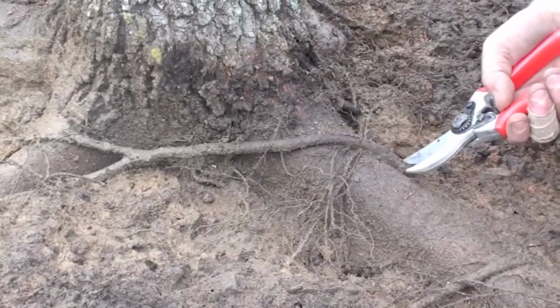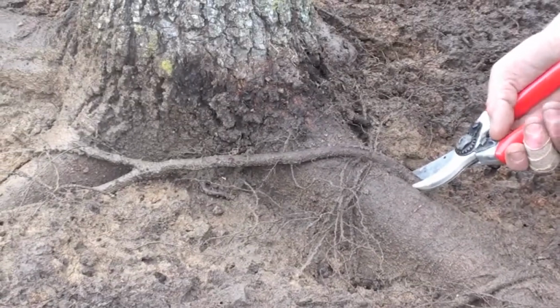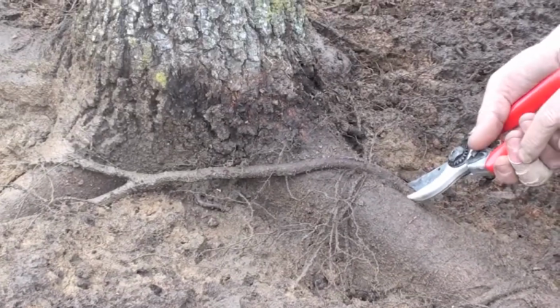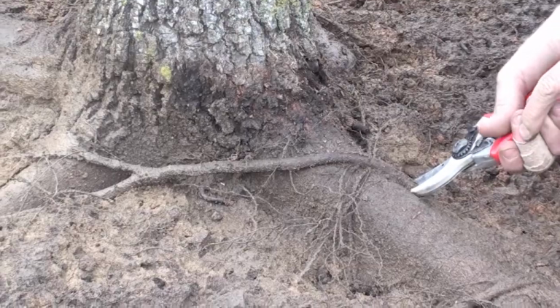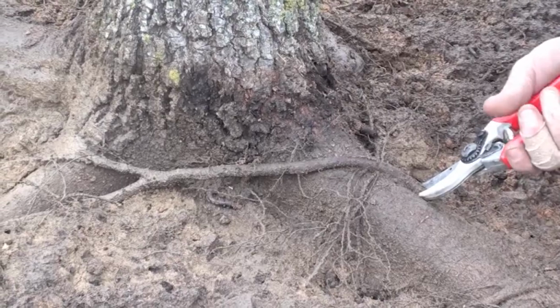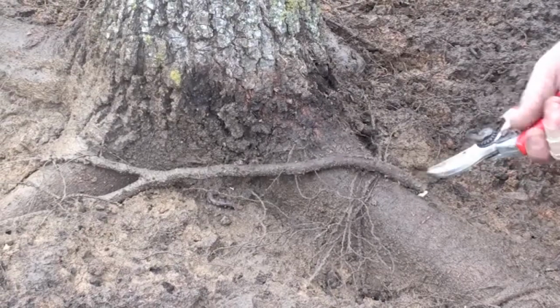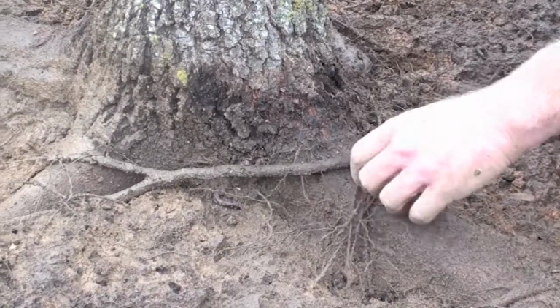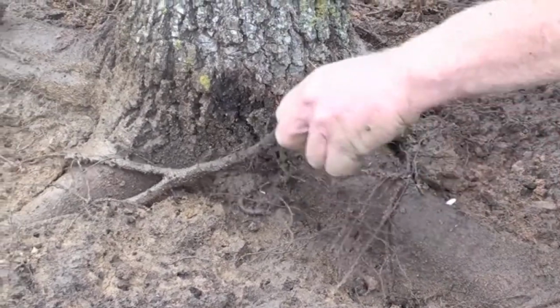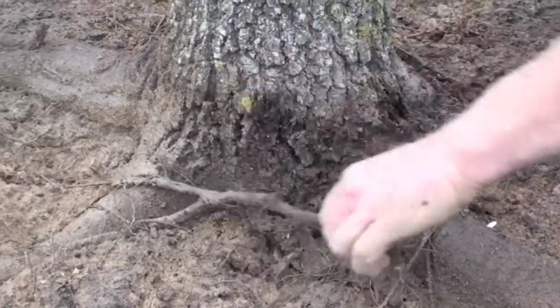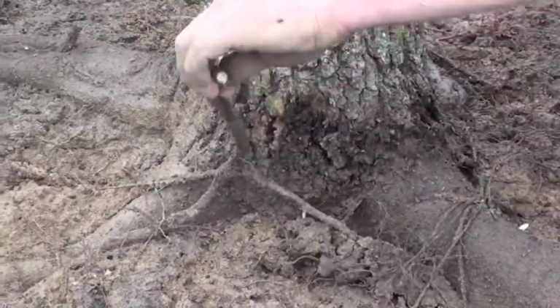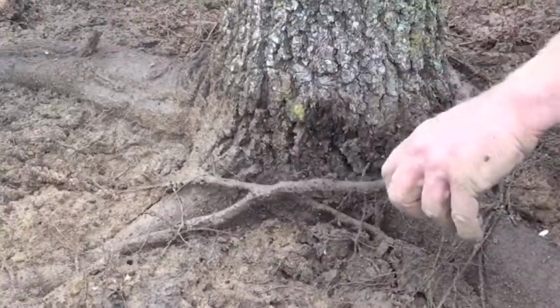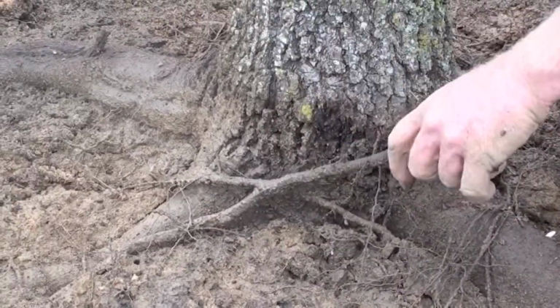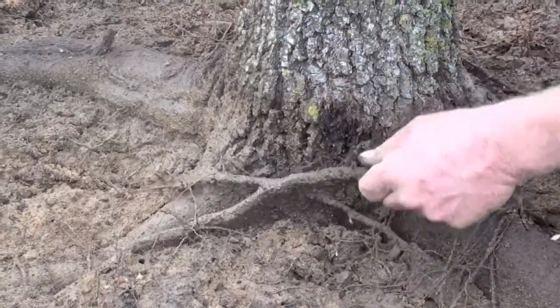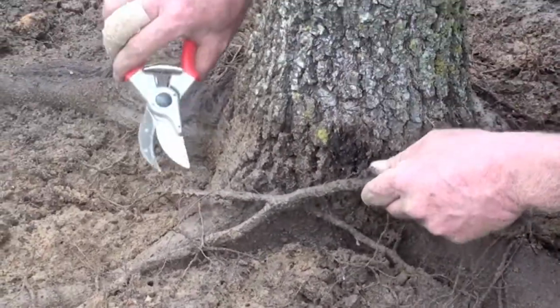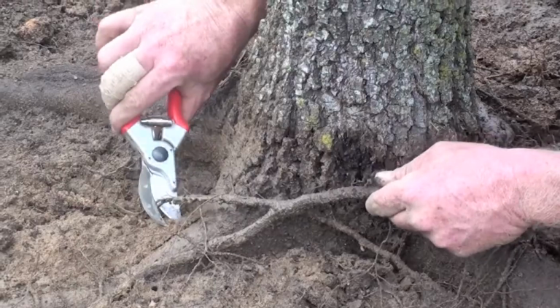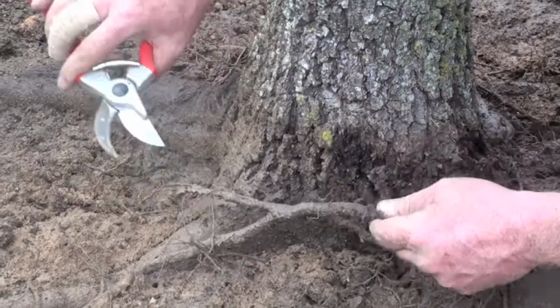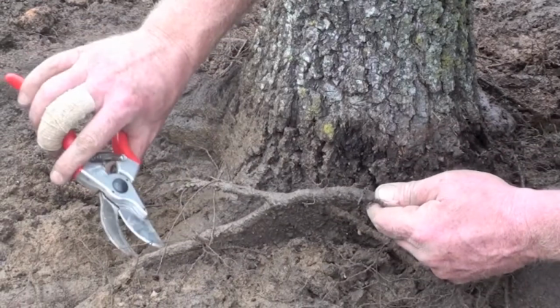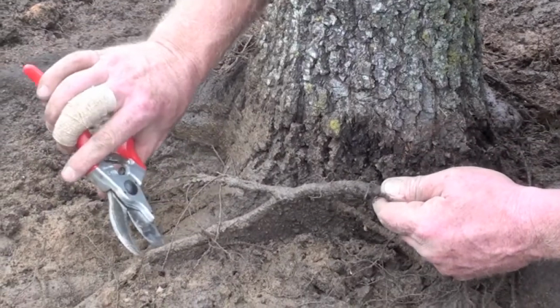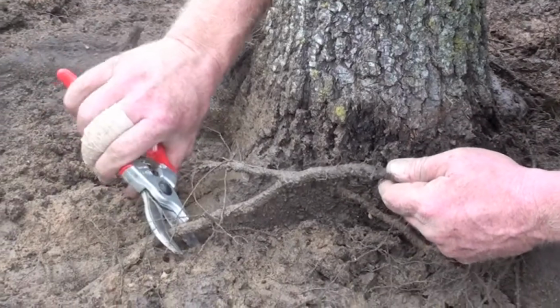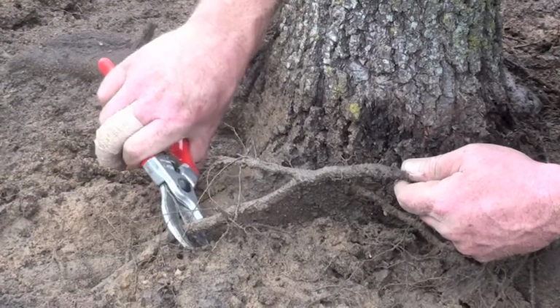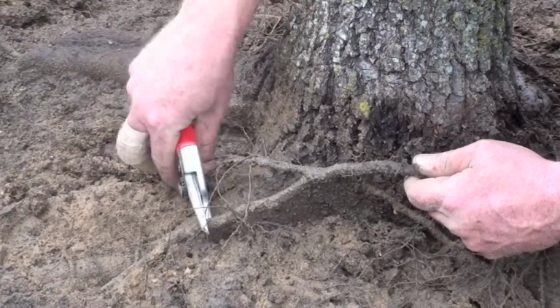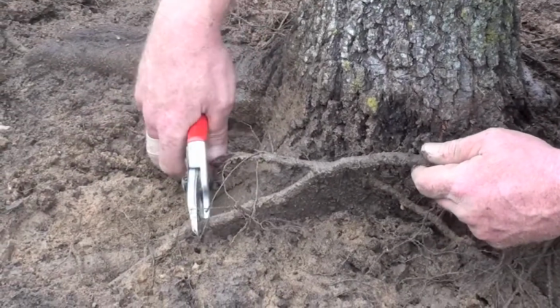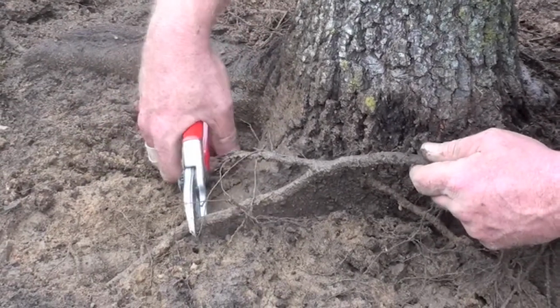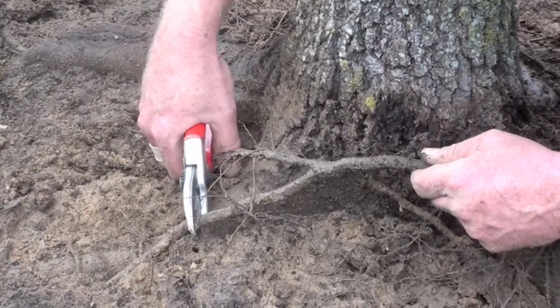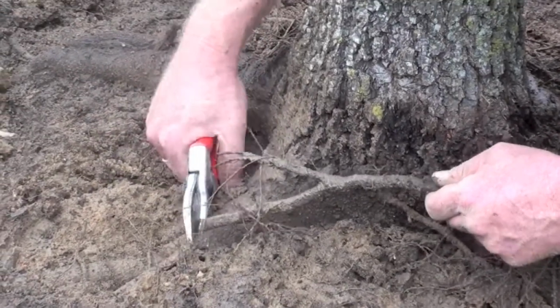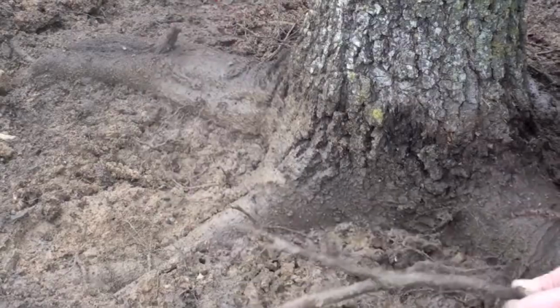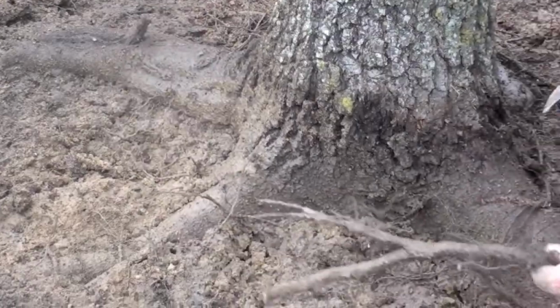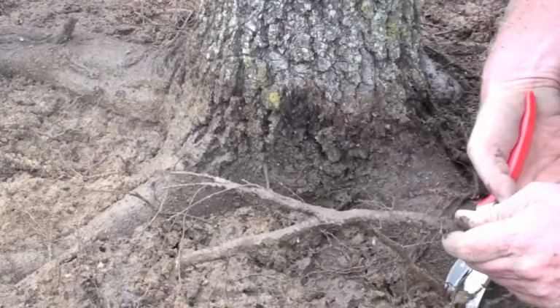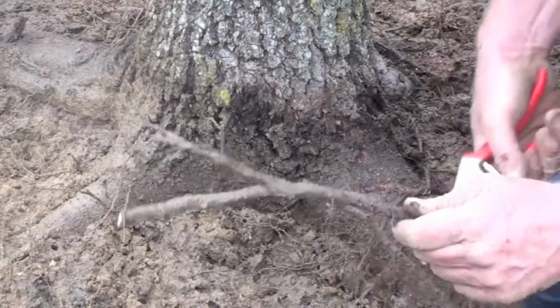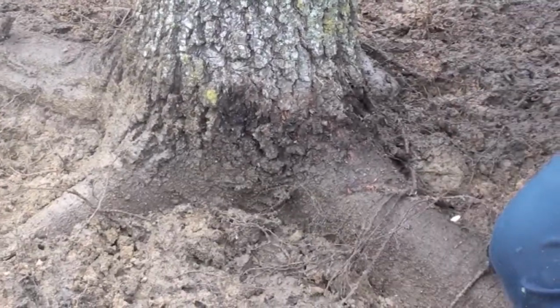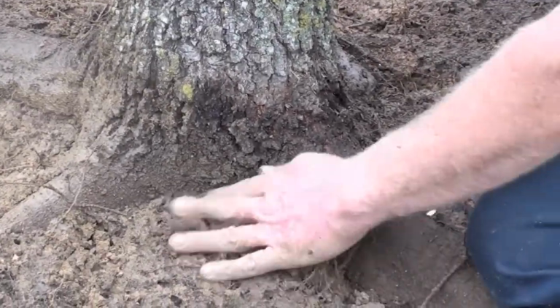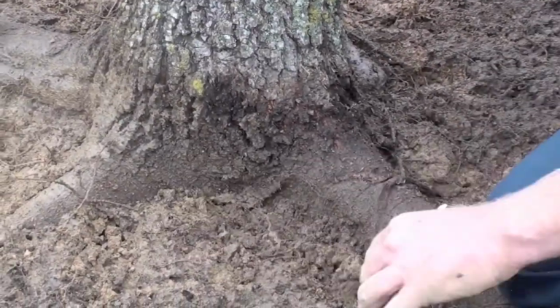Once the old mulch is out of the way, the arborist can inspect the trunk and root flare. Adventitious and girdling roots and other problem roots are then selectively pruned as appropriate. If left unchecked, girdling roots will often choke the vascular system and lead to the decline of healthy tissue within the tree.